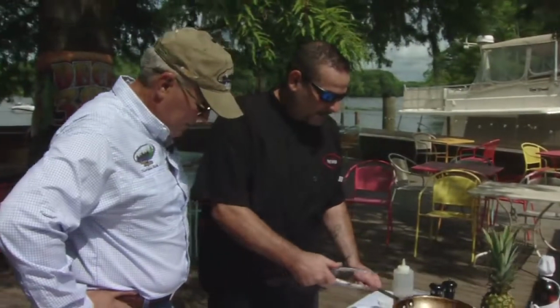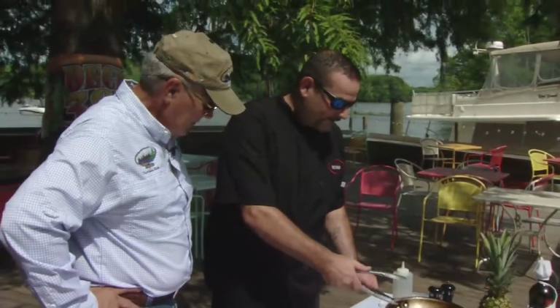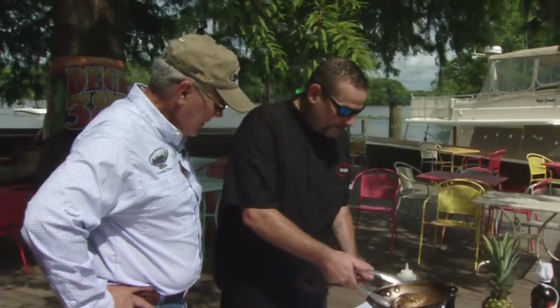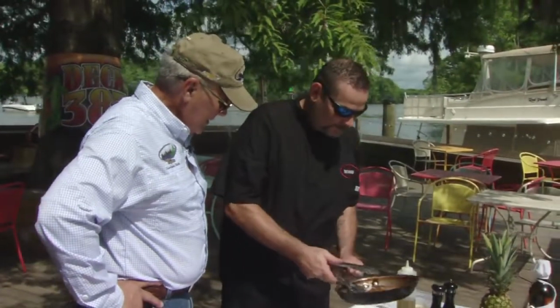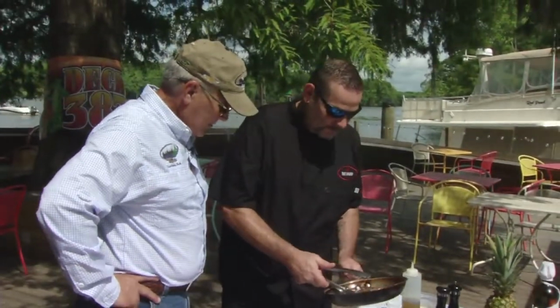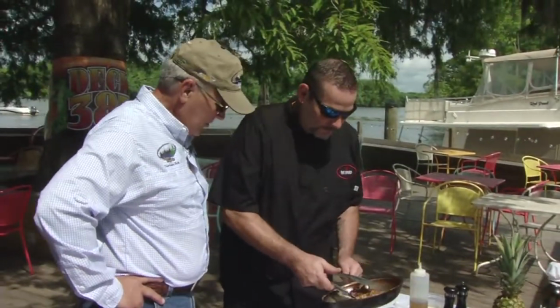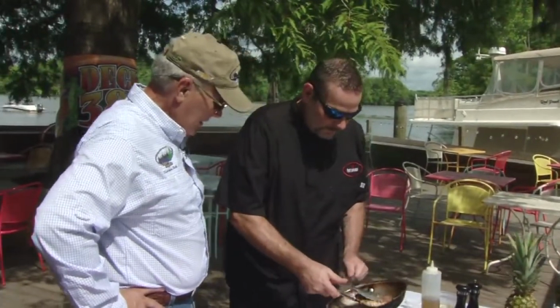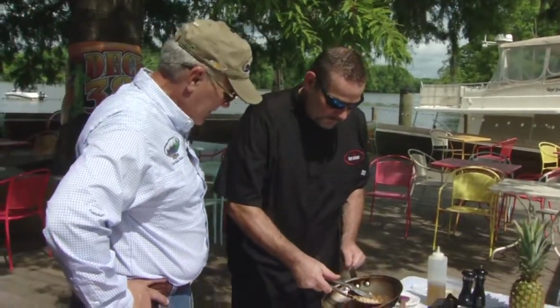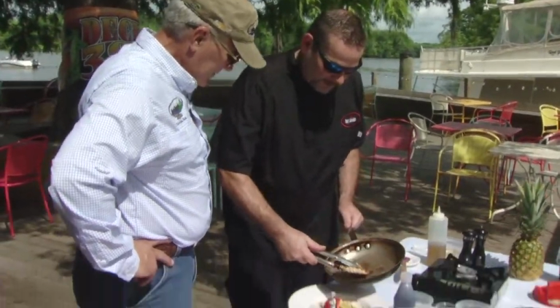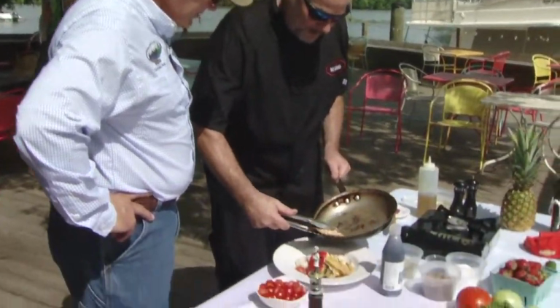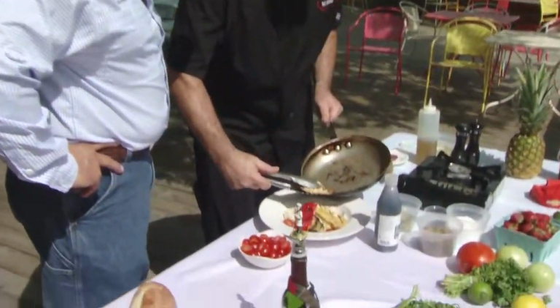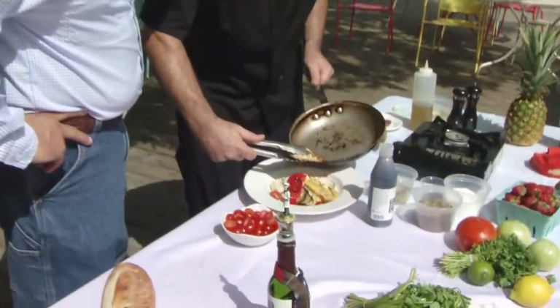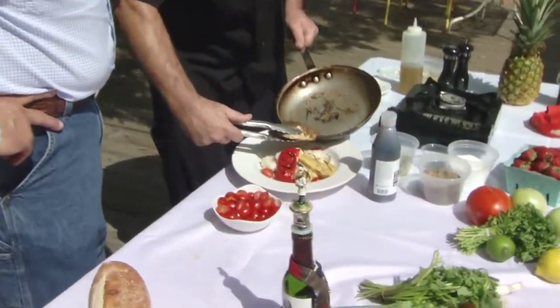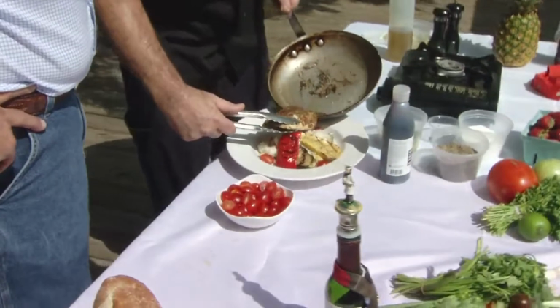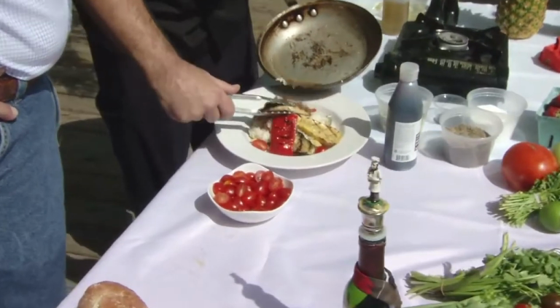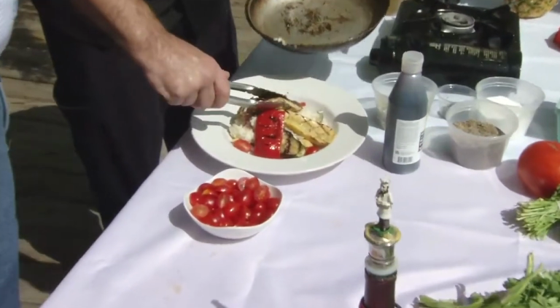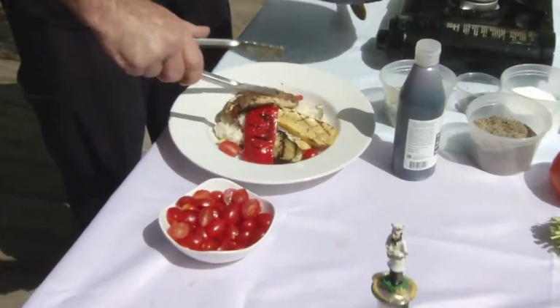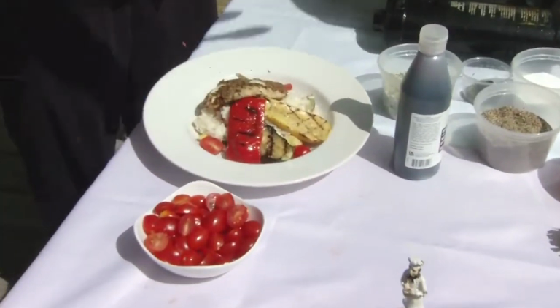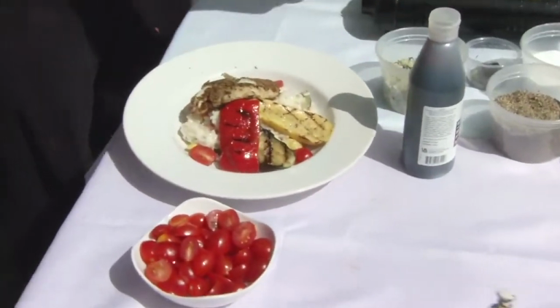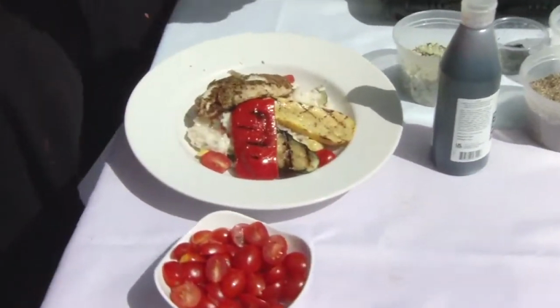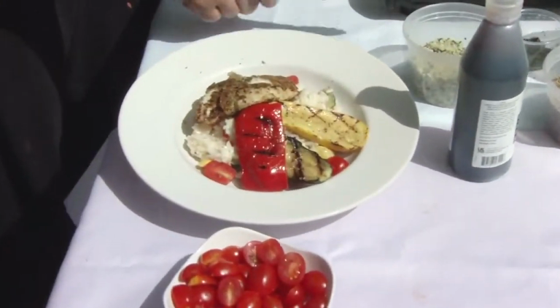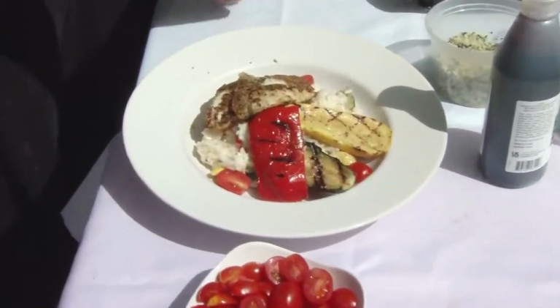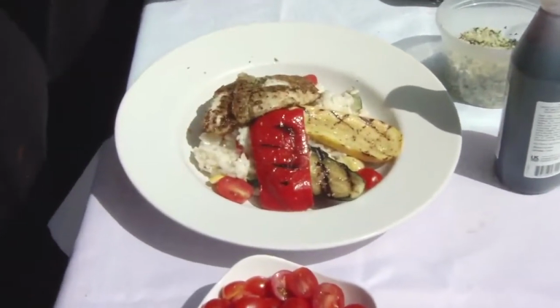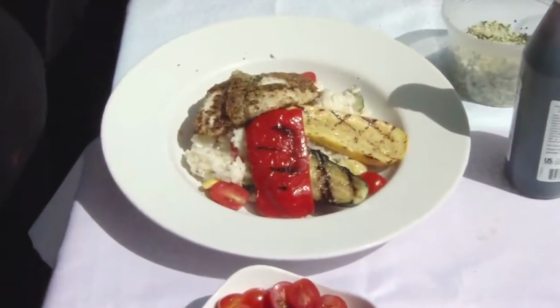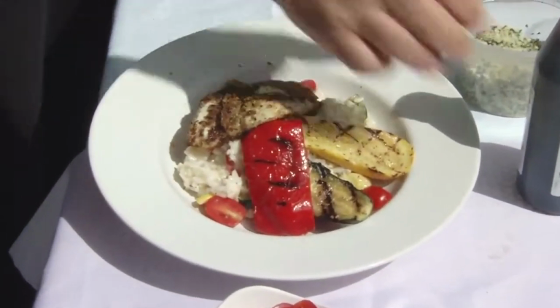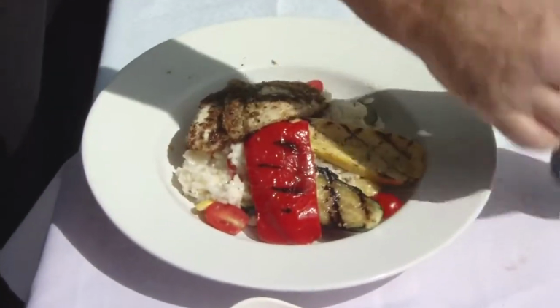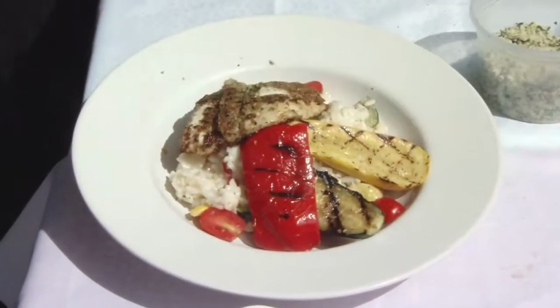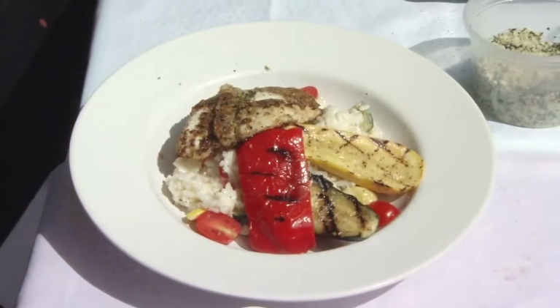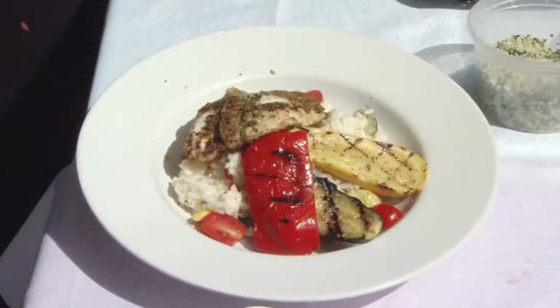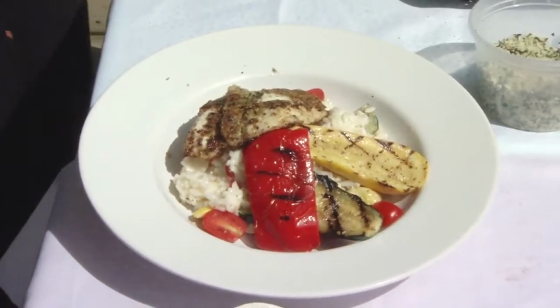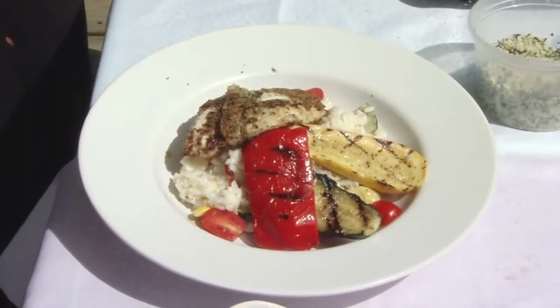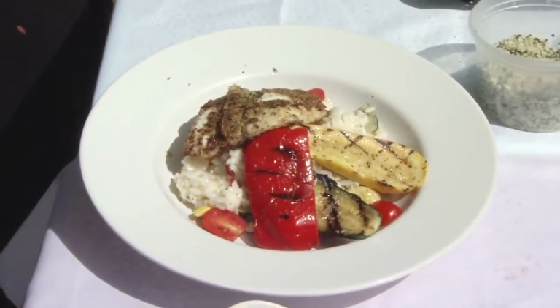We're going to take our fish and get it right on there. That smells great, Sean. I like to finish it with a little acid, so I'll use a balsamic reduction. Not only does it make it look good, it makes it taste good — and that's what we're shooting for mostly.